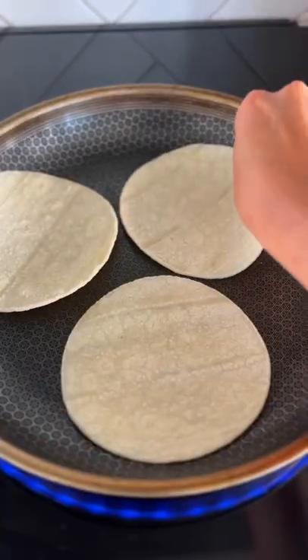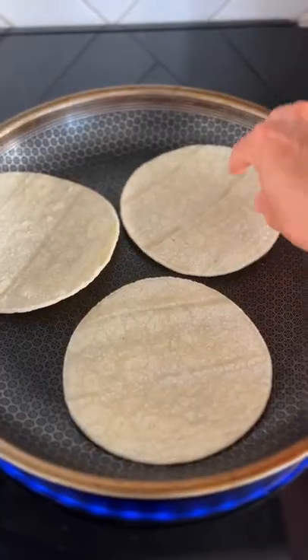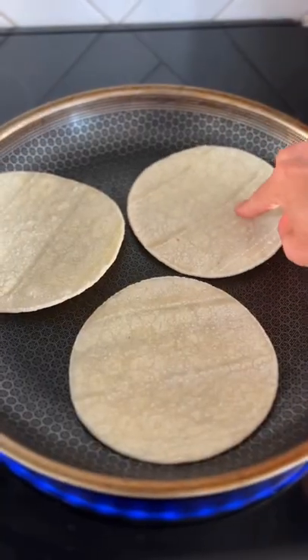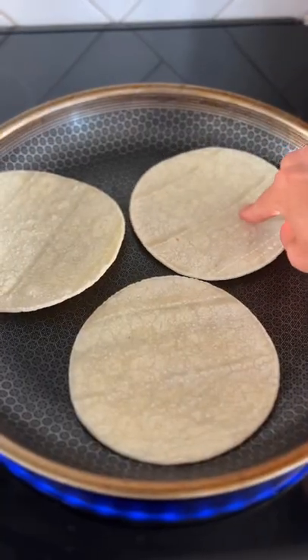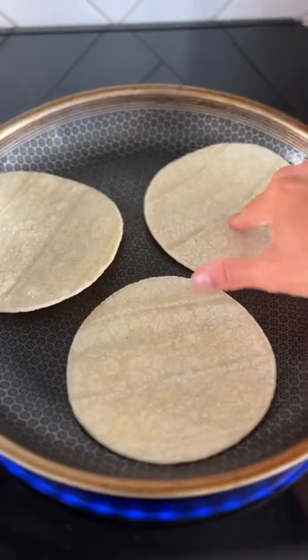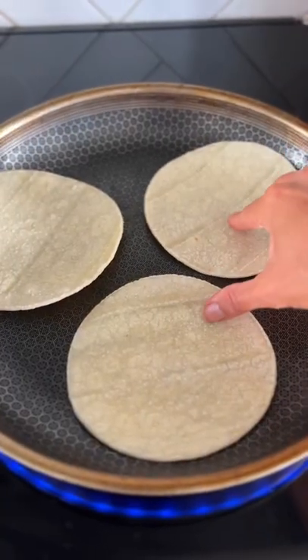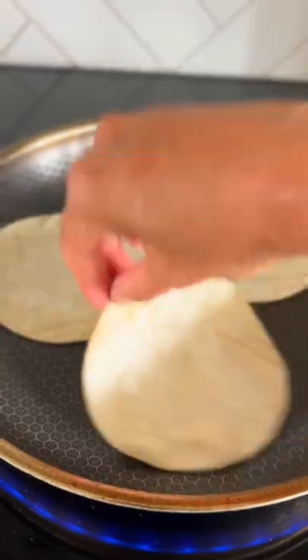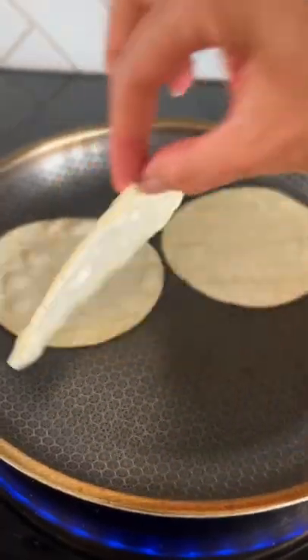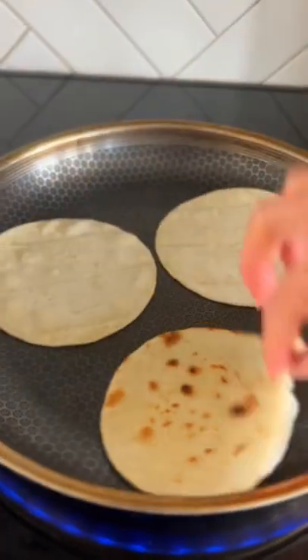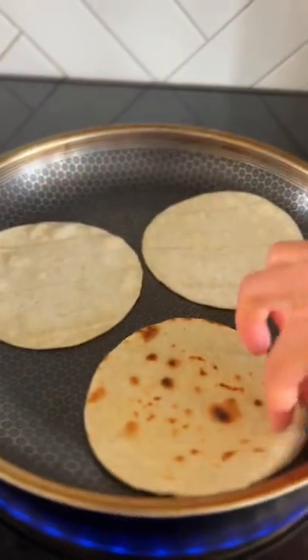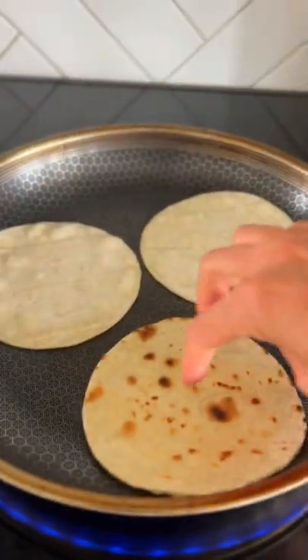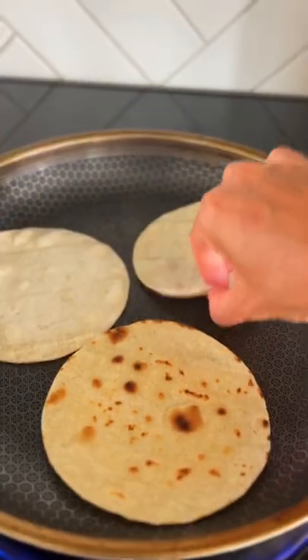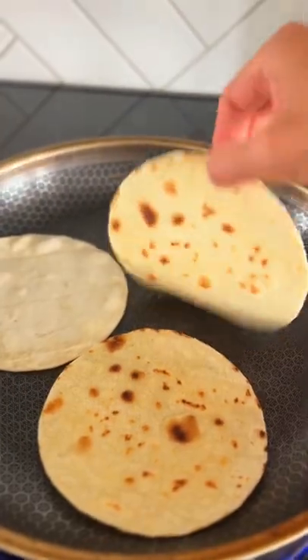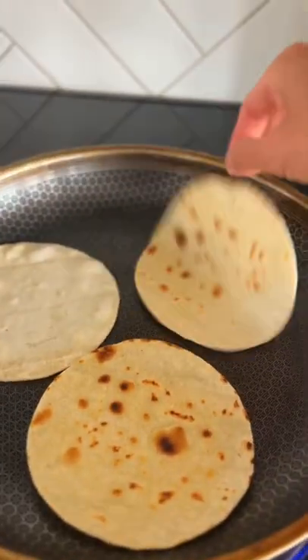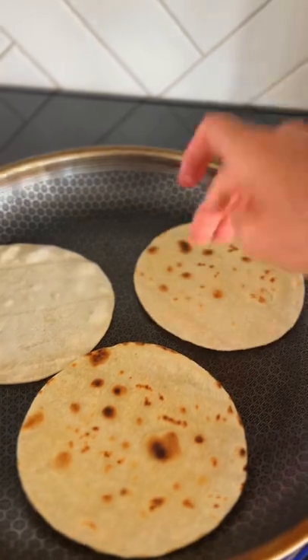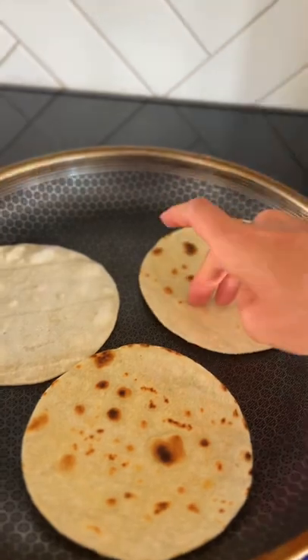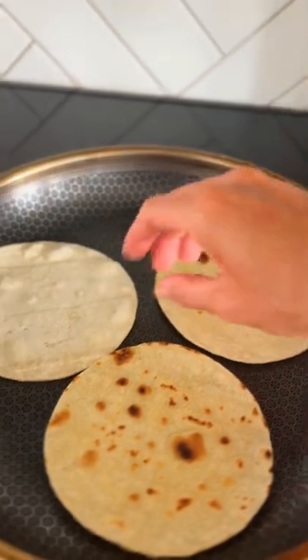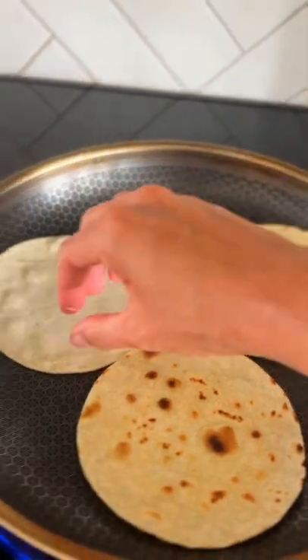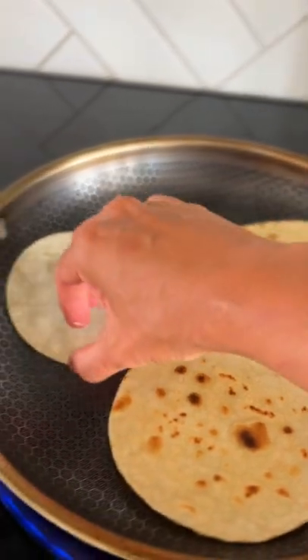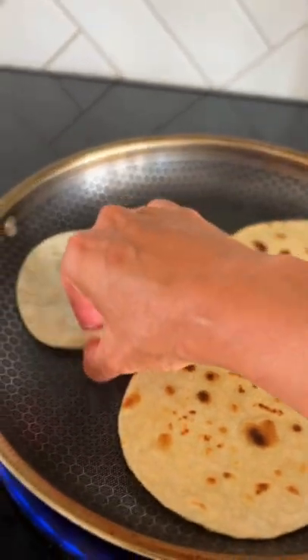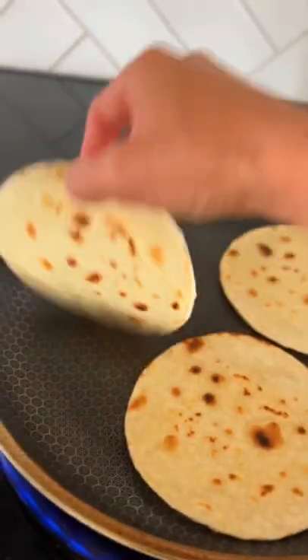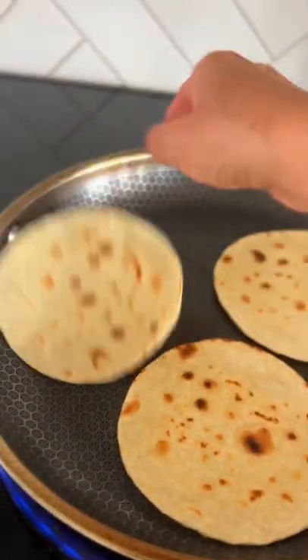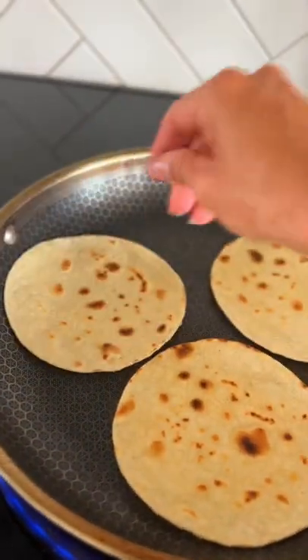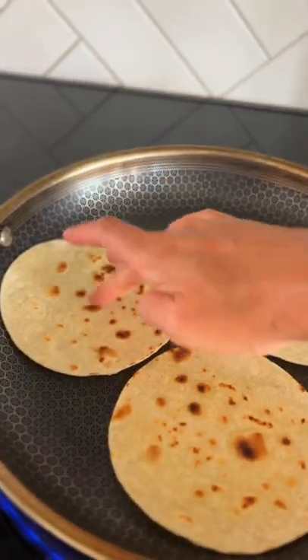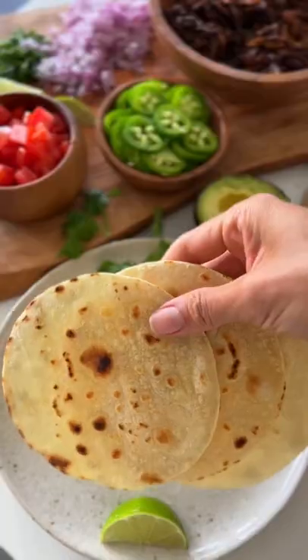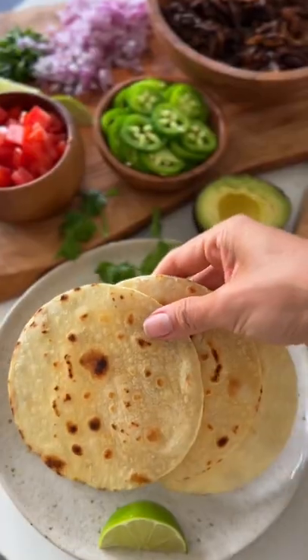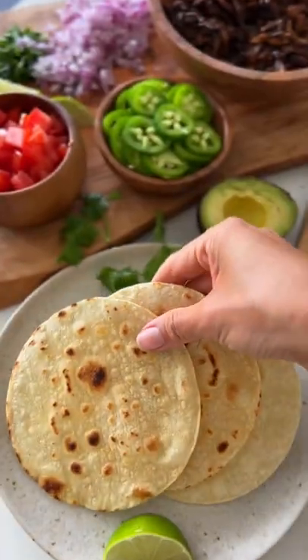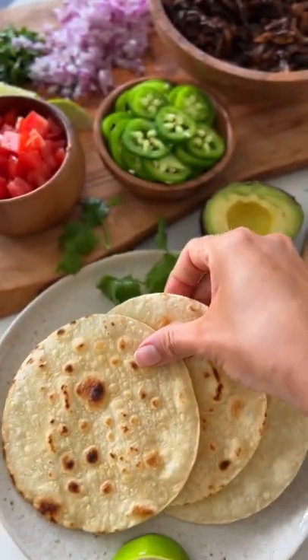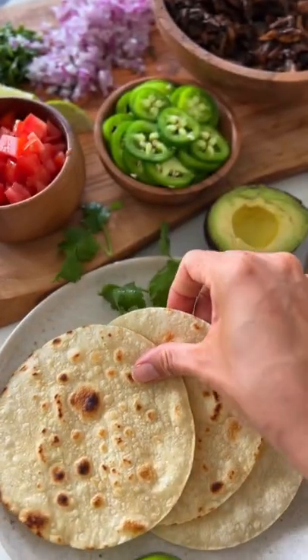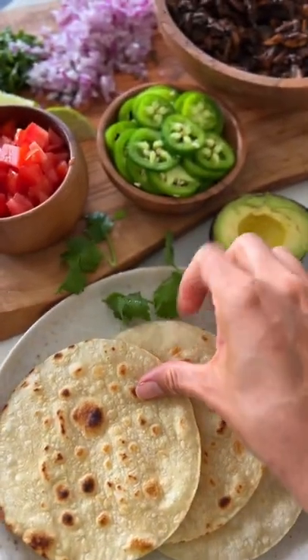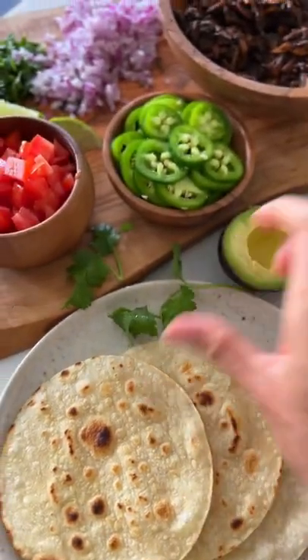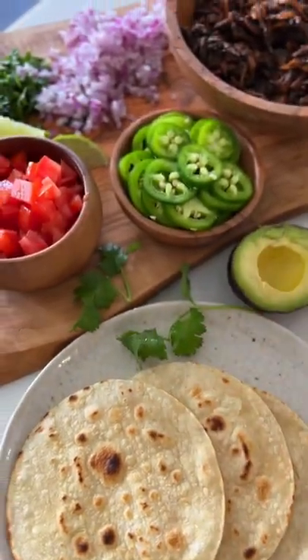Then I brown my tortillas in a pan to get rid of that raw corn tortilla taste. And then you're going to be ready to assemble your tacos.